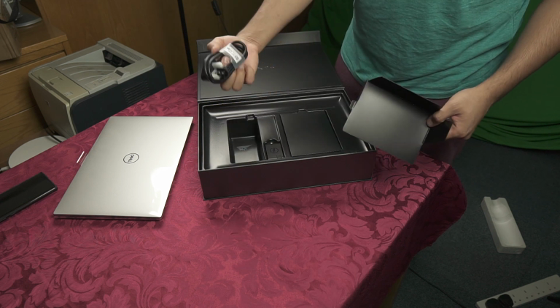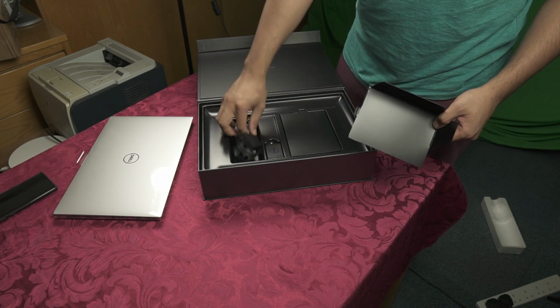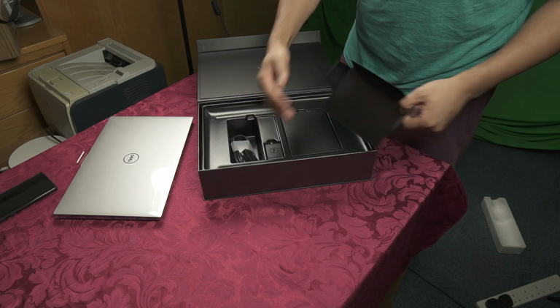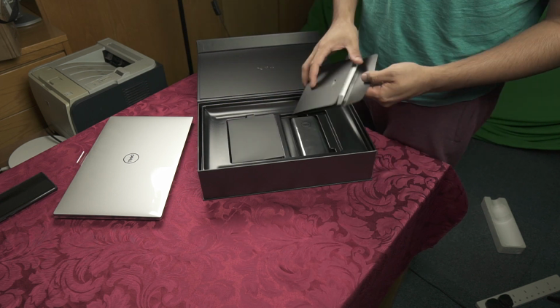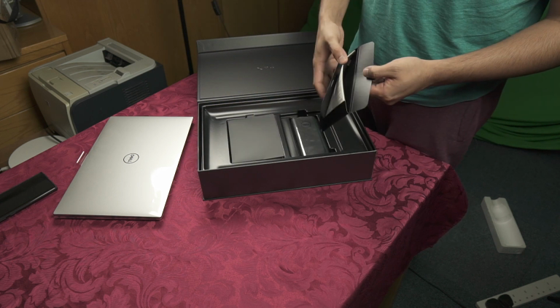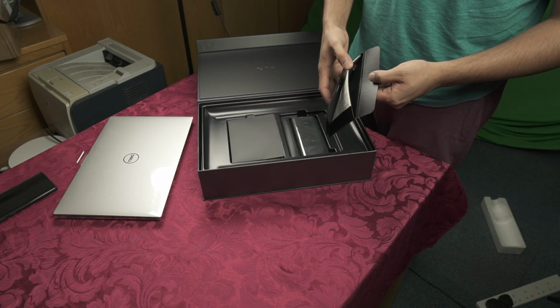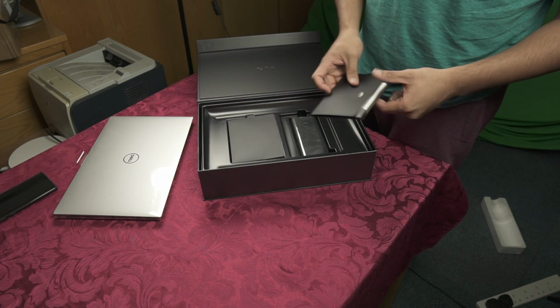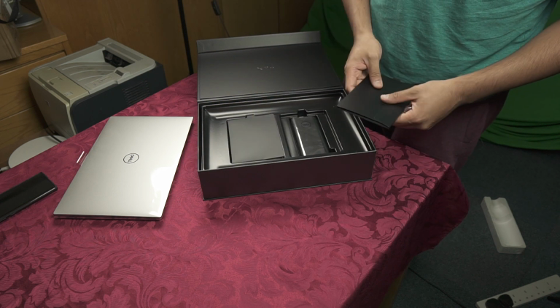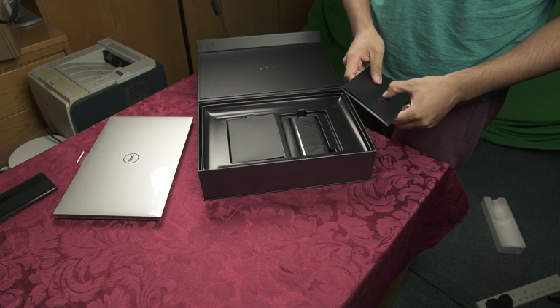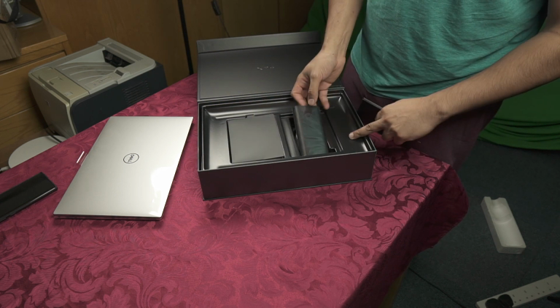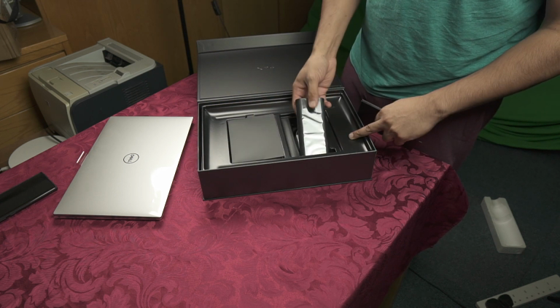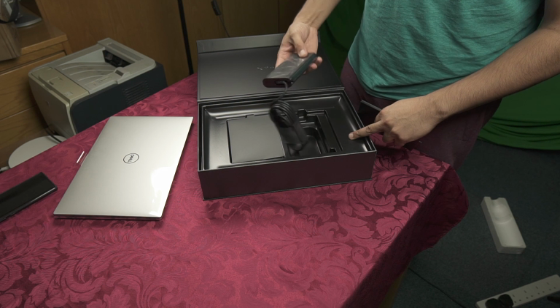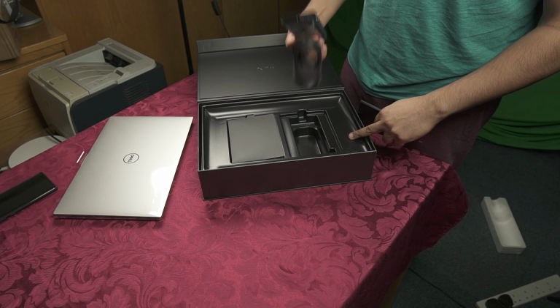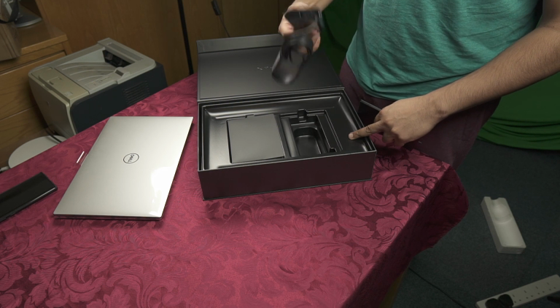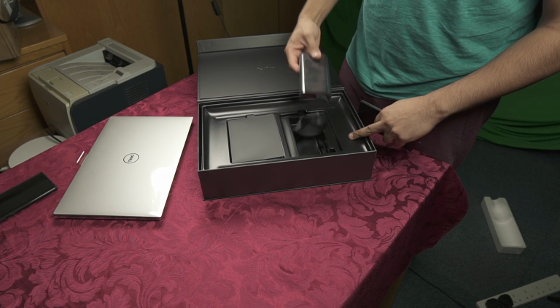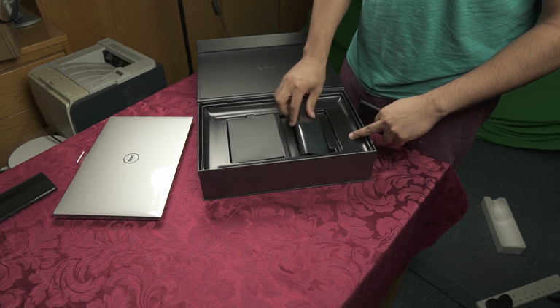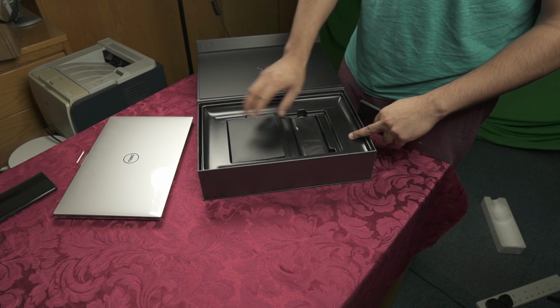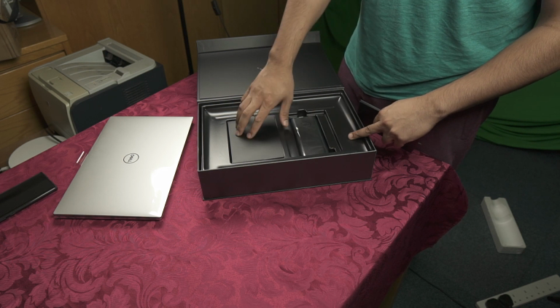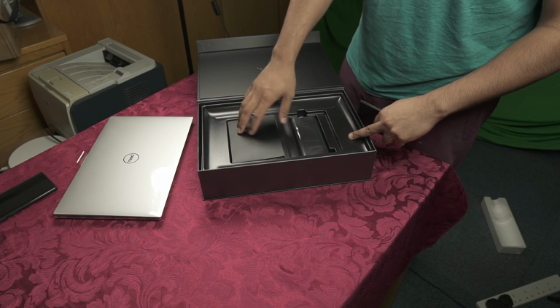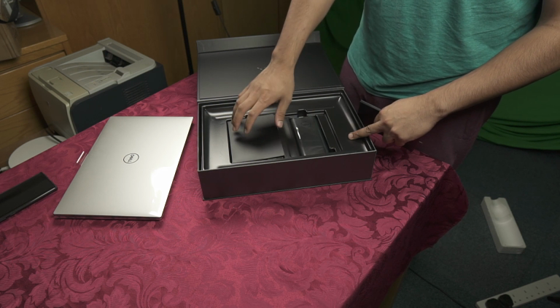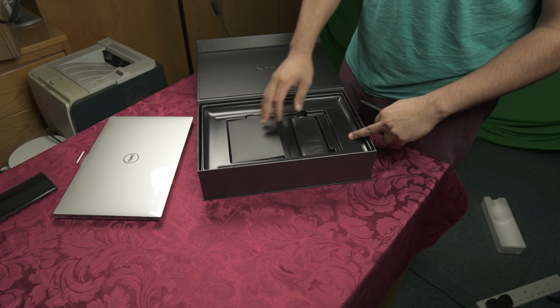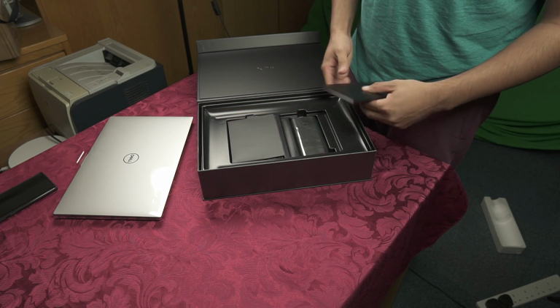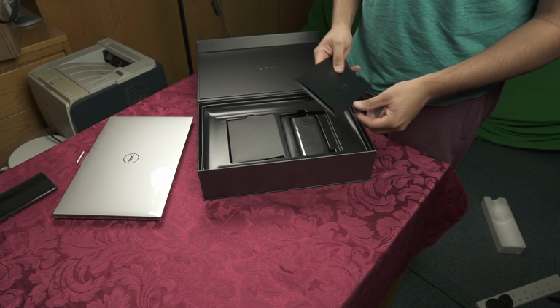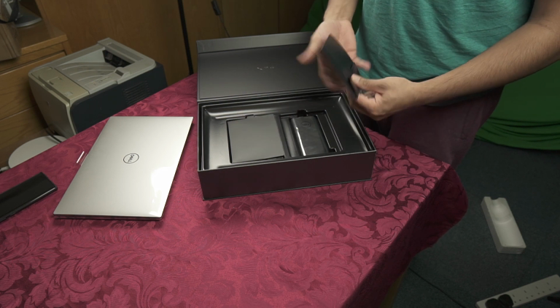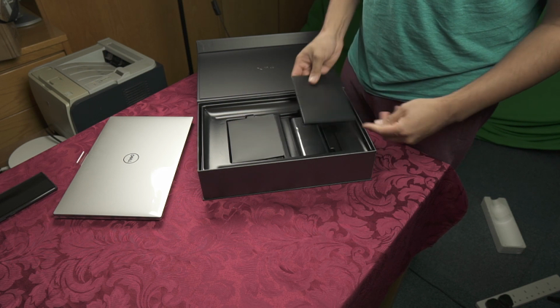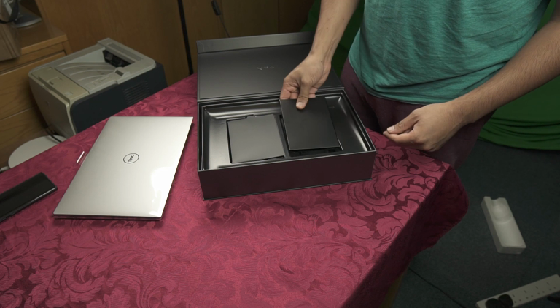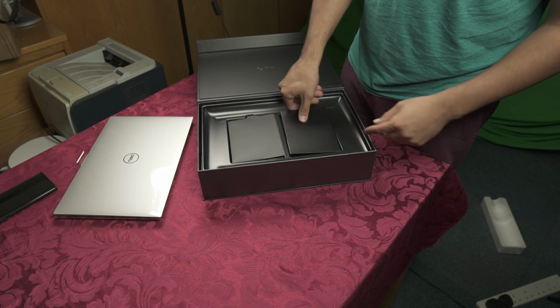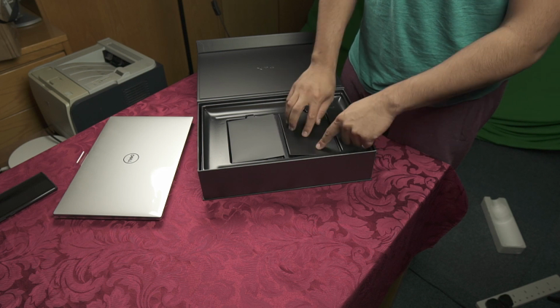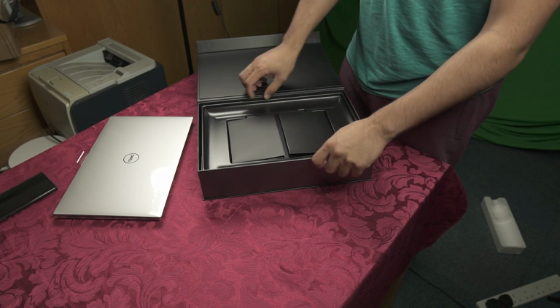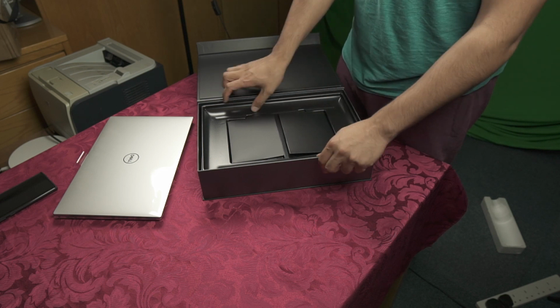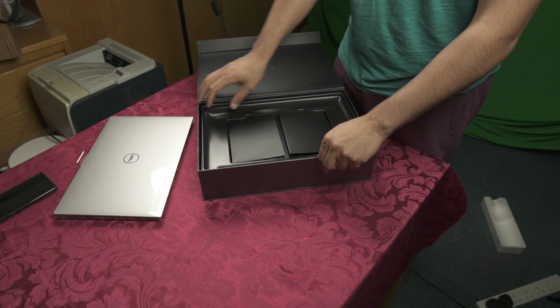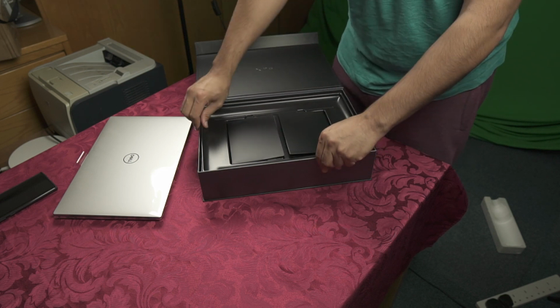Also in the box: a power brick and your wall plug. That's everything inside the box — underneath there's nothing else in there.